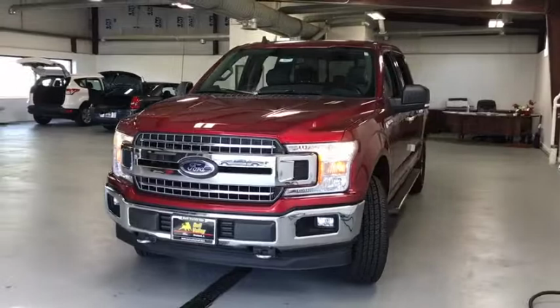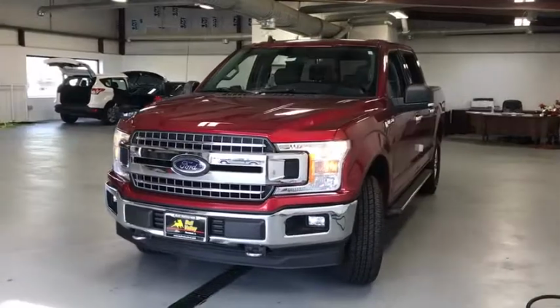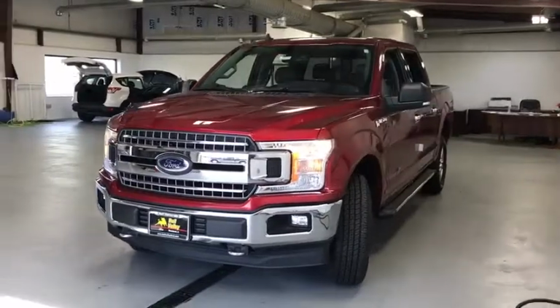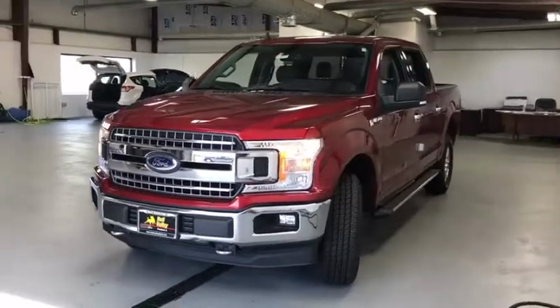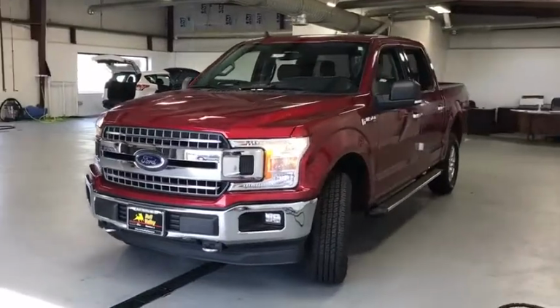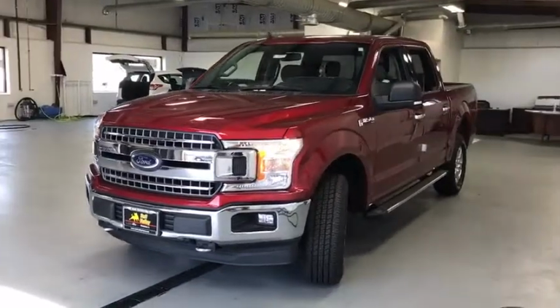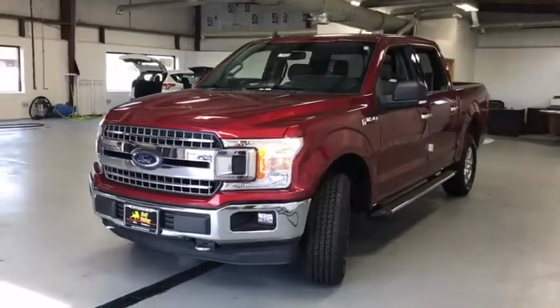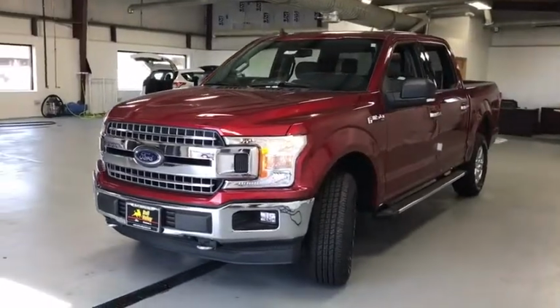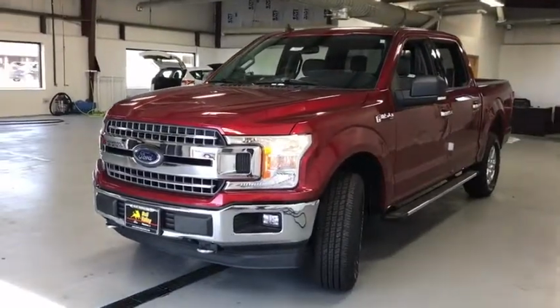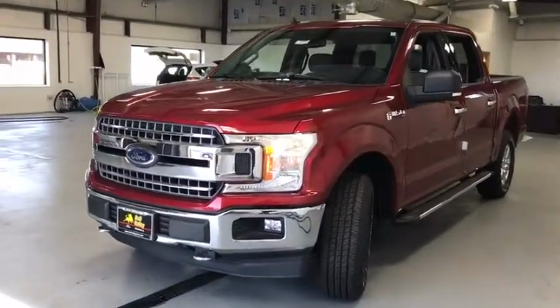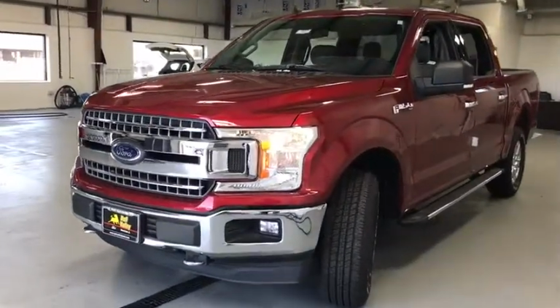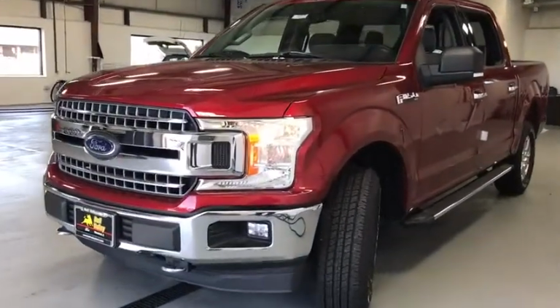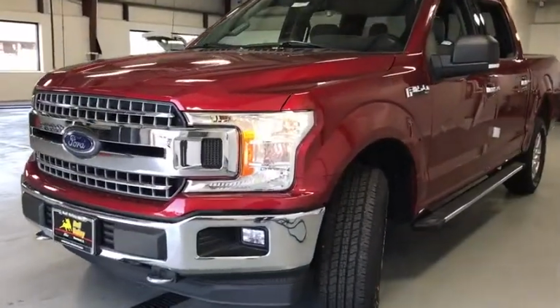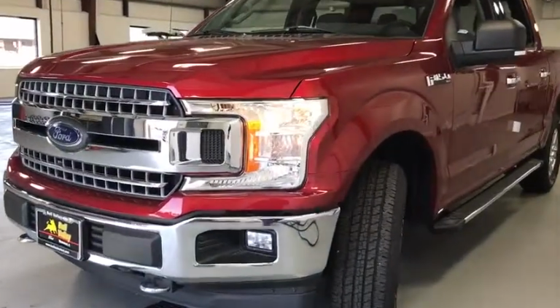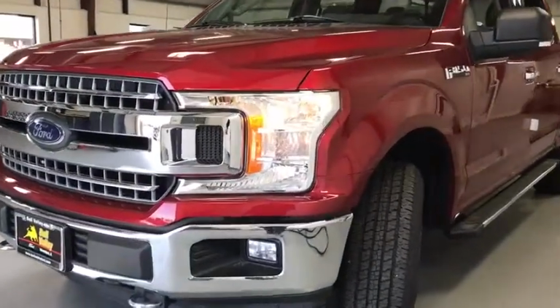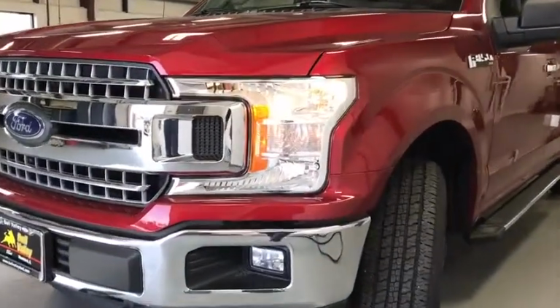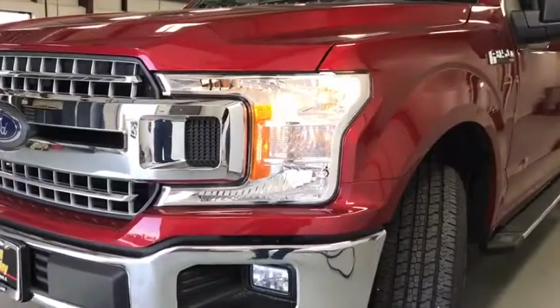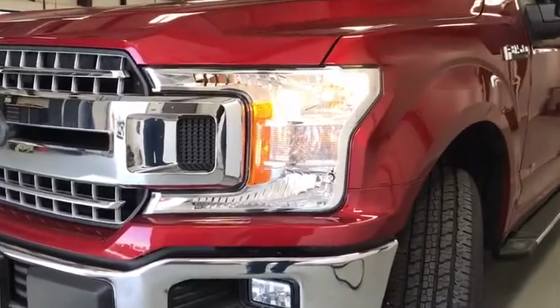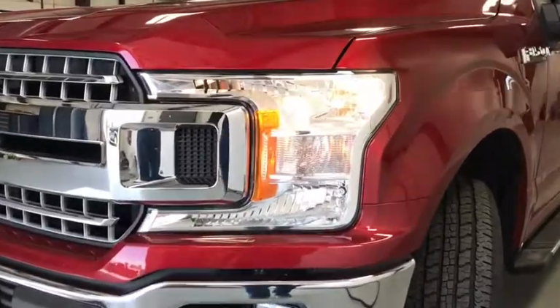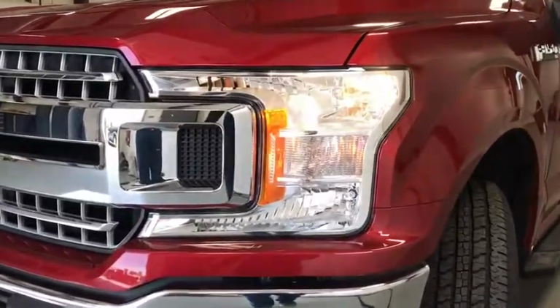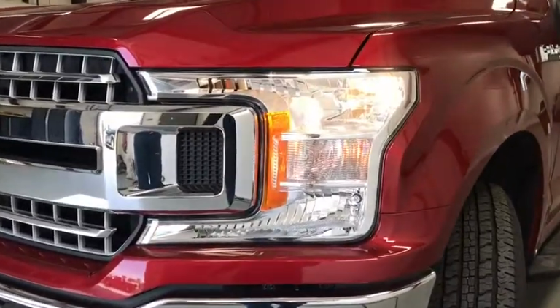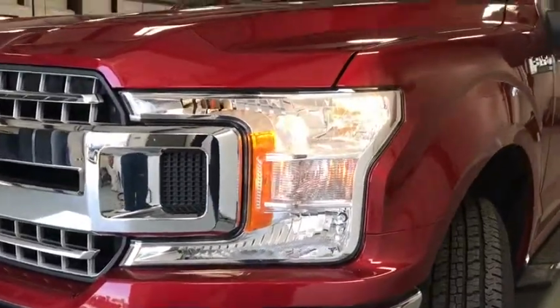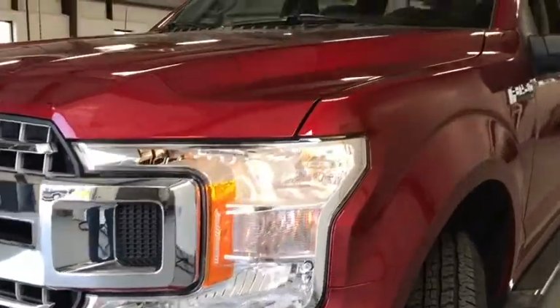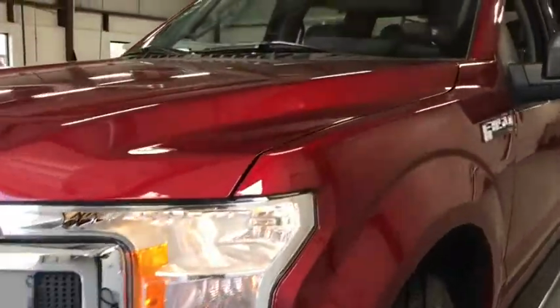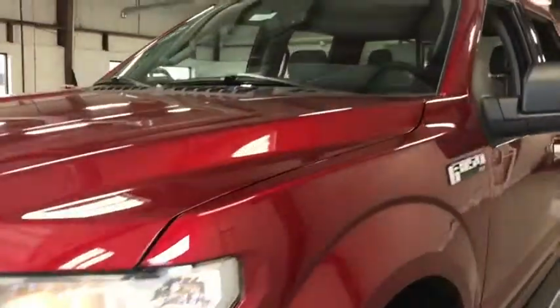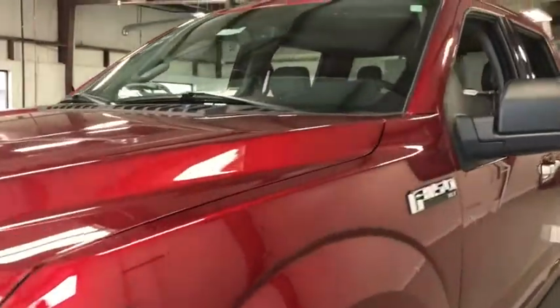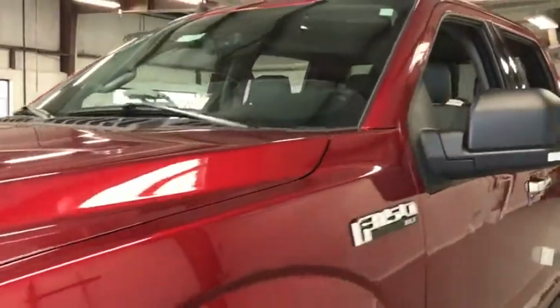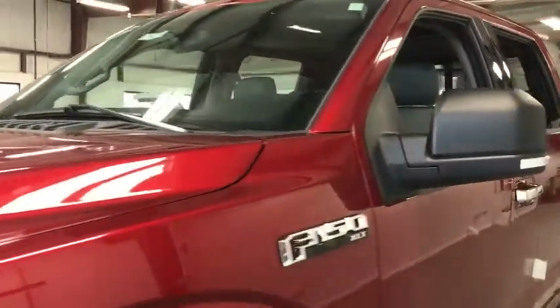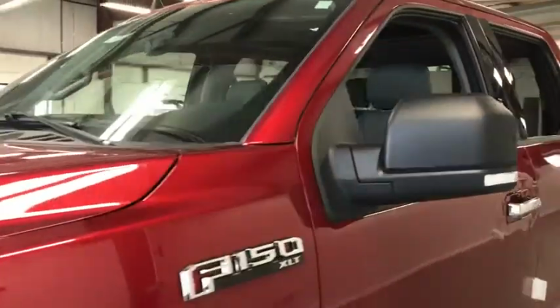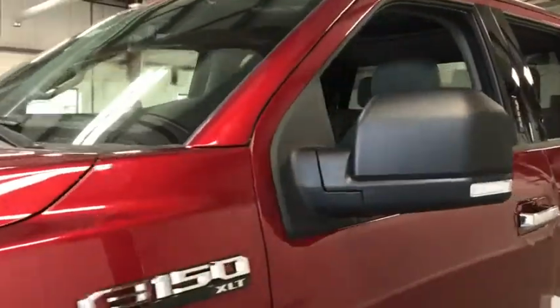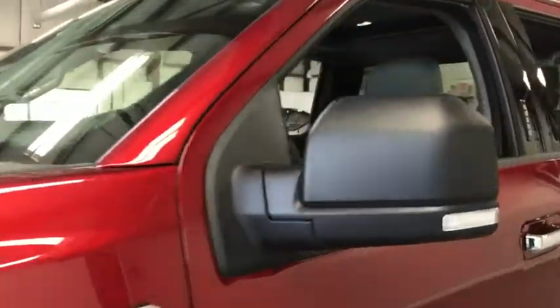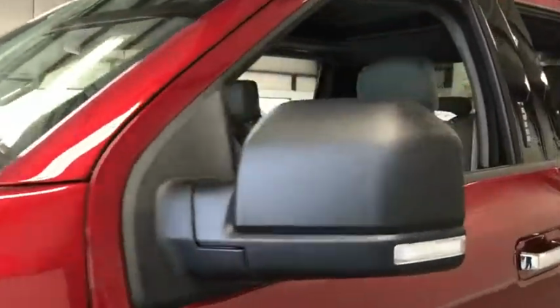Here are some of this vehicle's great options: Traction control, remote engine start, Bluetooth, automatic transmission, cruise control, compass, fog lamps, power door locks.